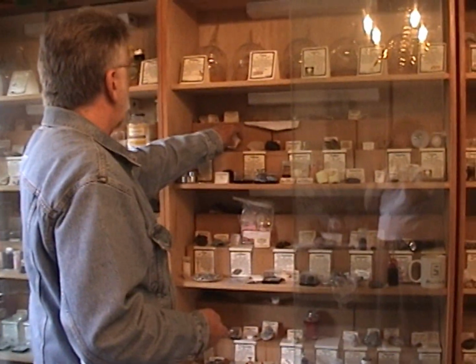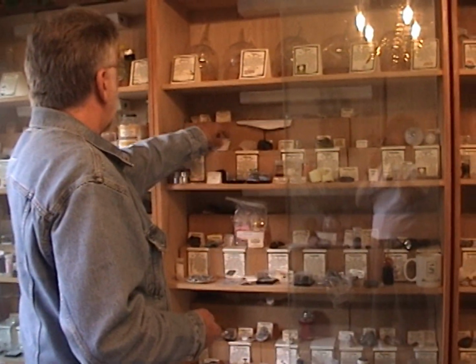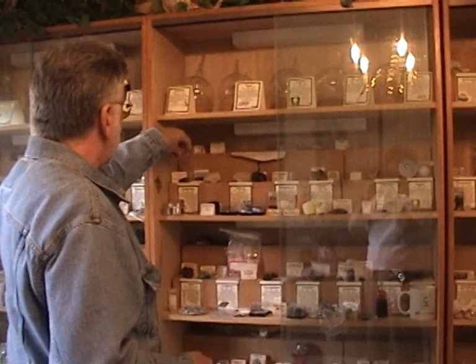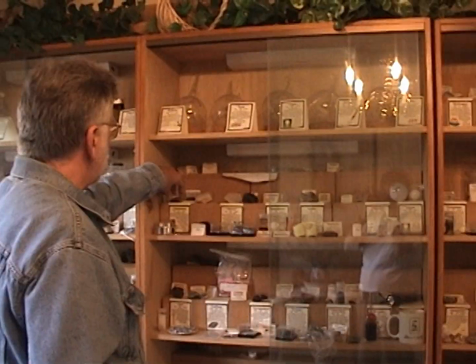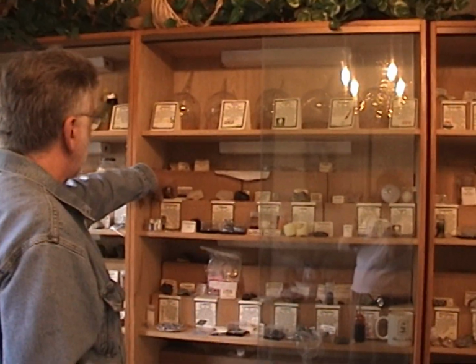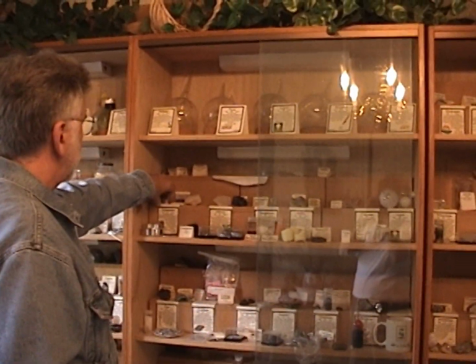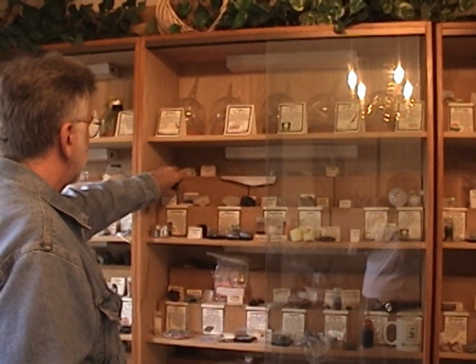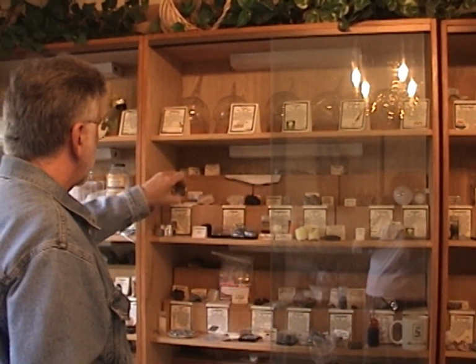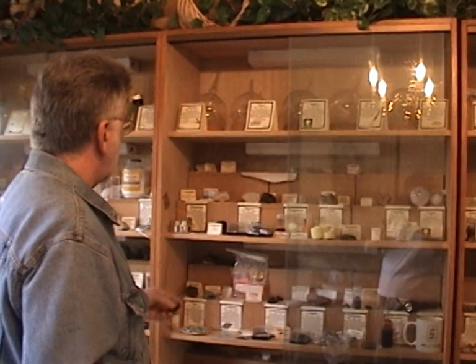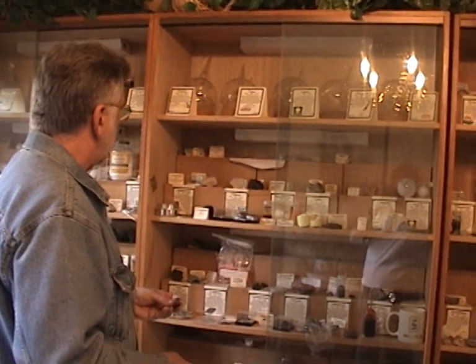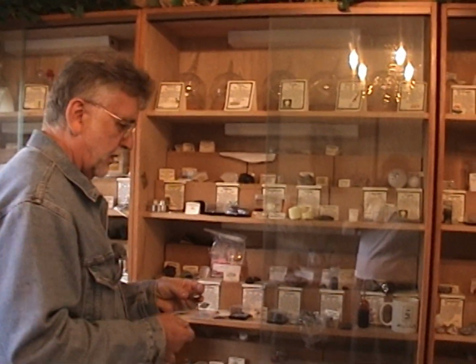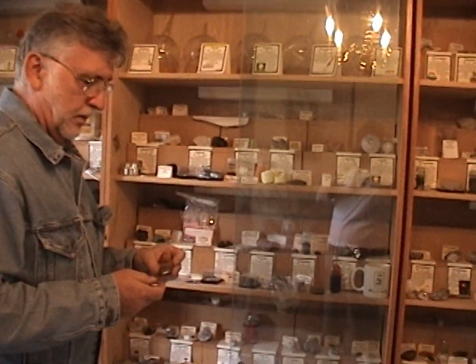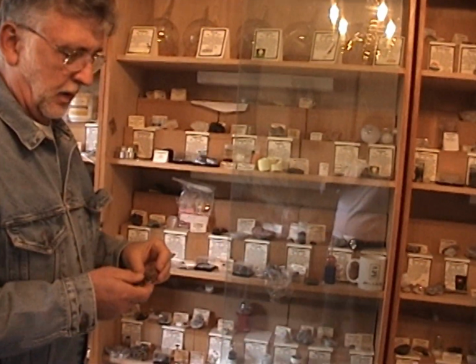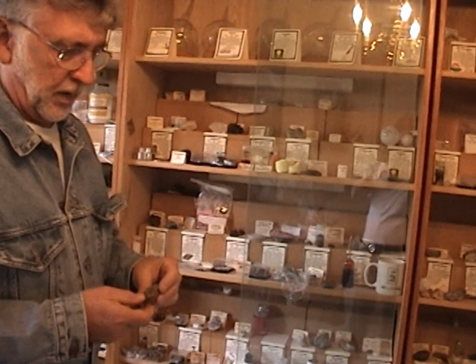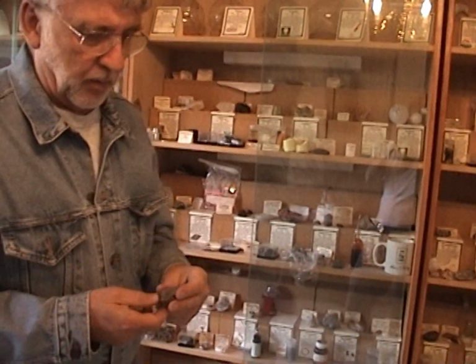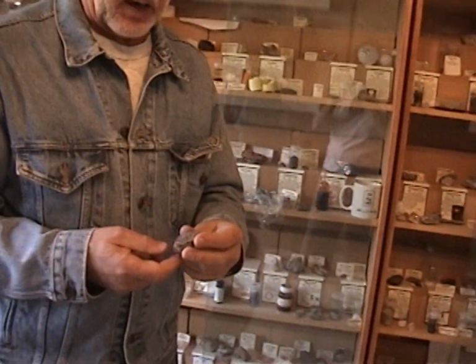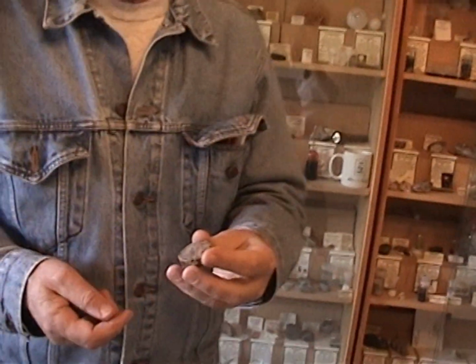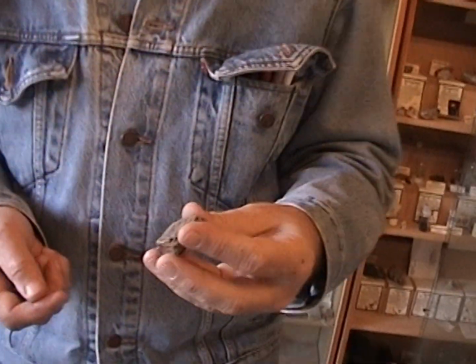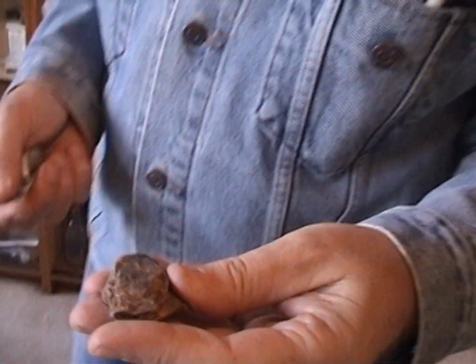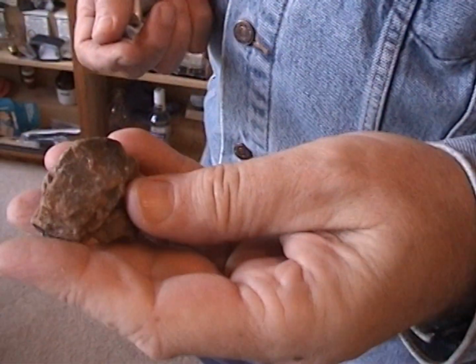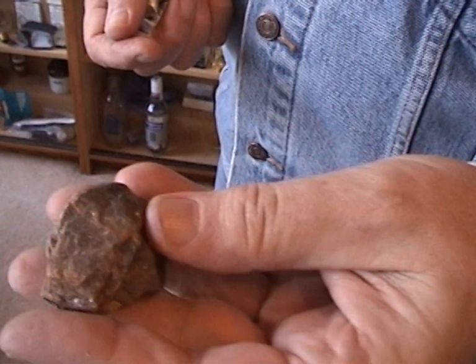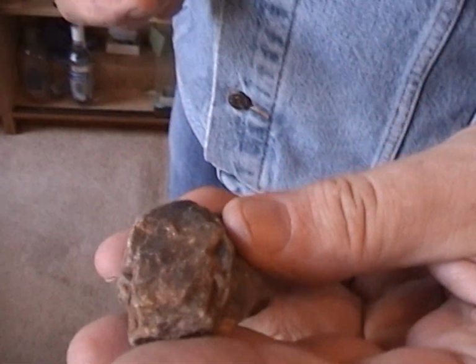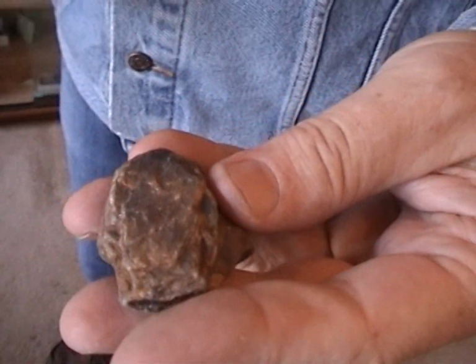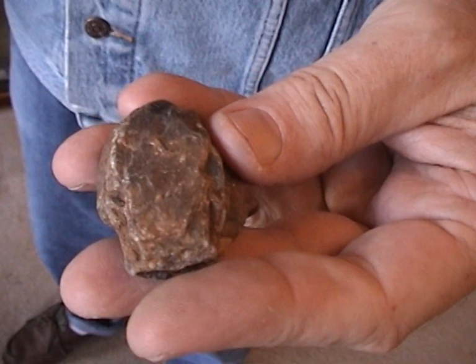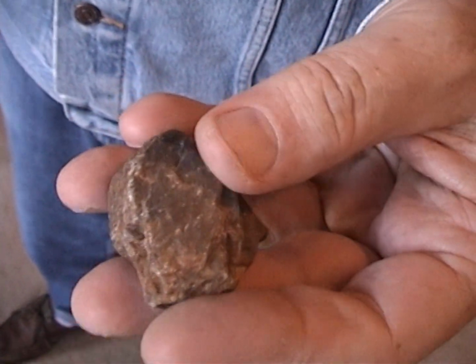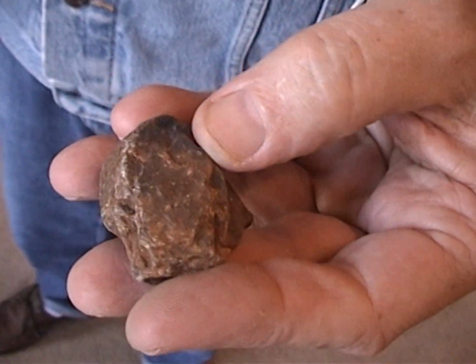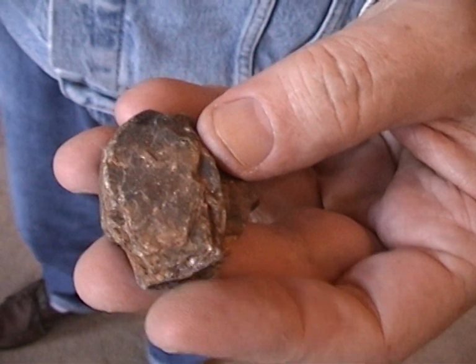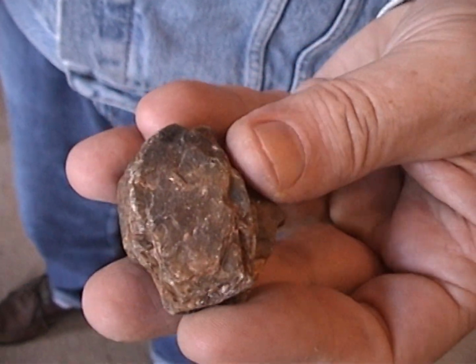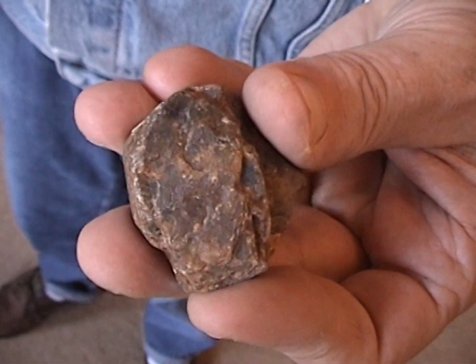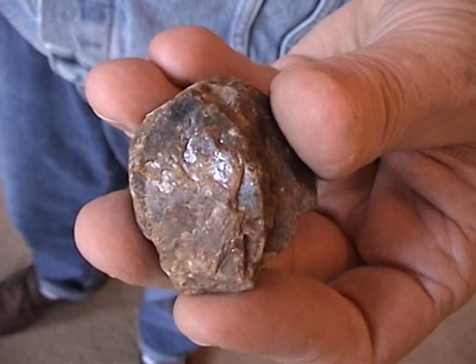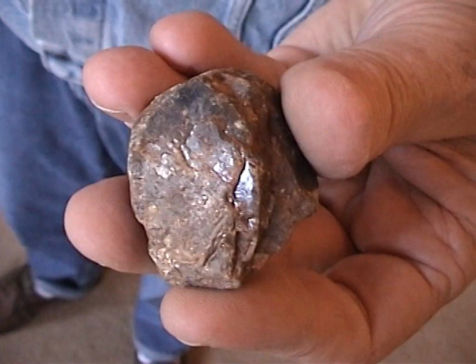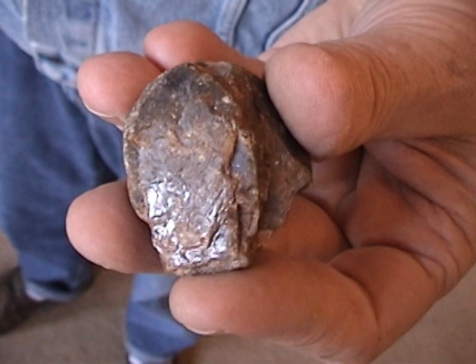A very common mineral of aluminum is aluminum oxide, which is corundum. Very hard — it has a hardness of nine, almost as hard as diamond.